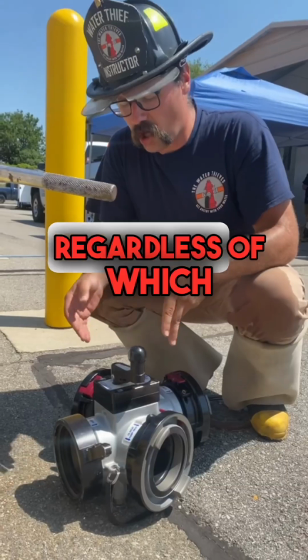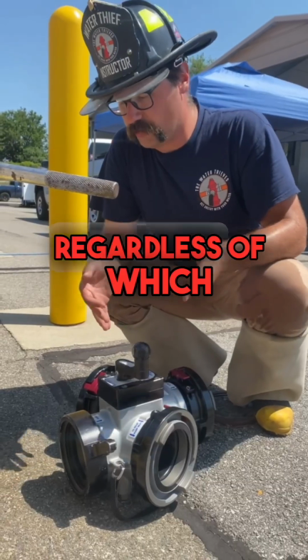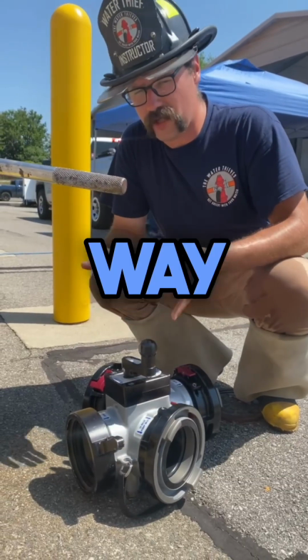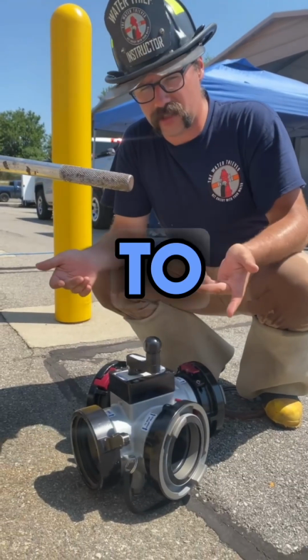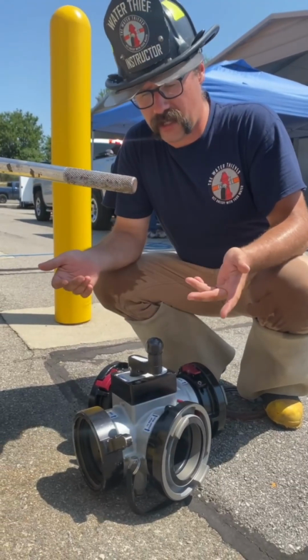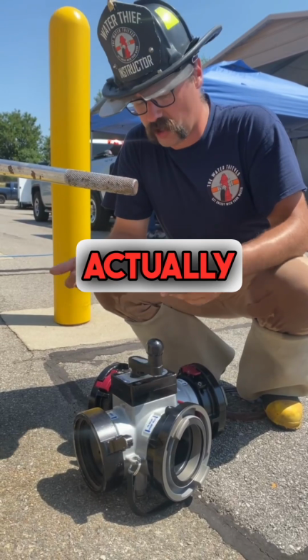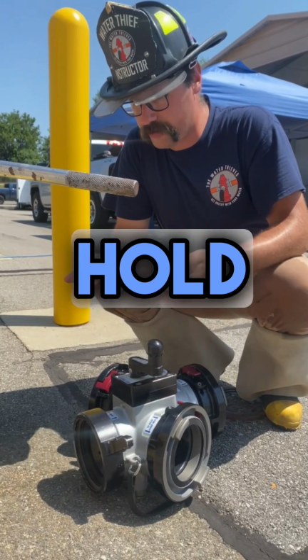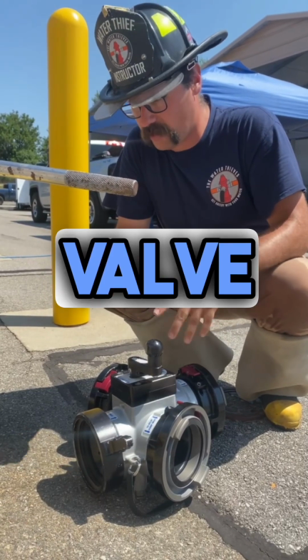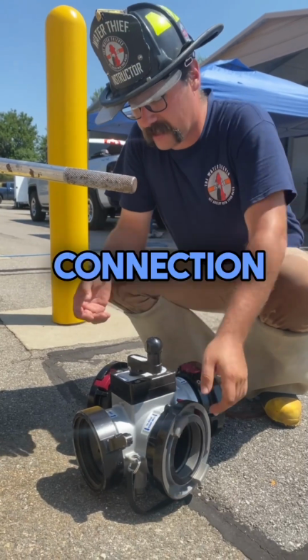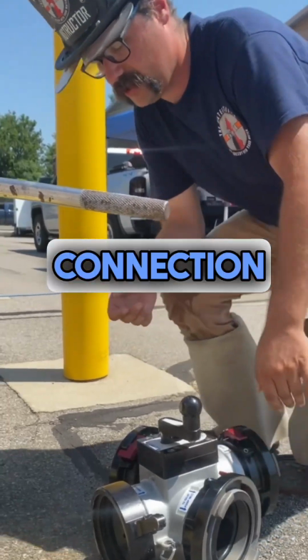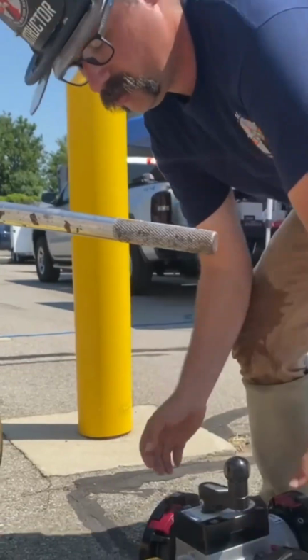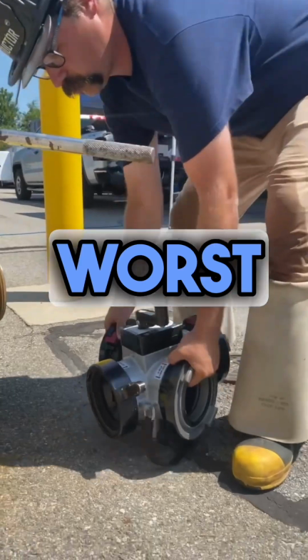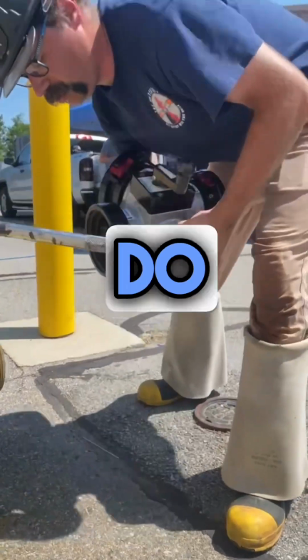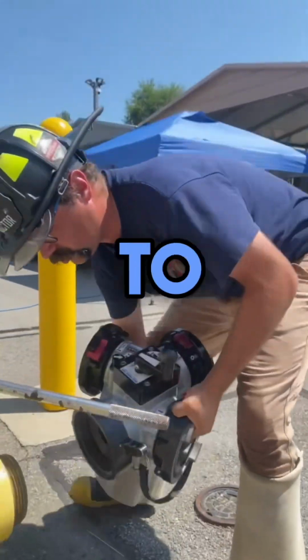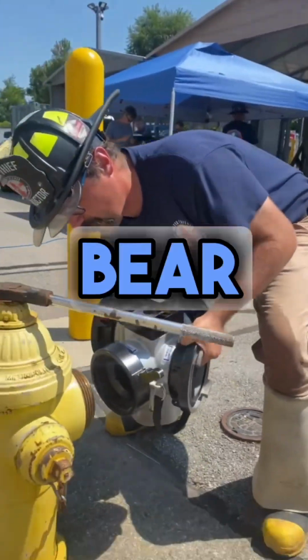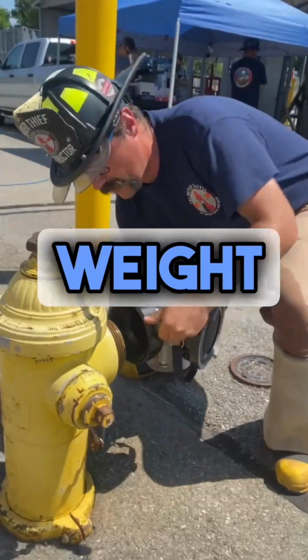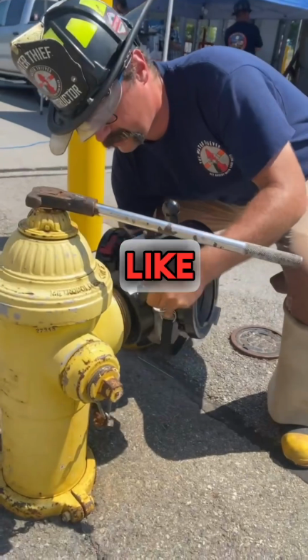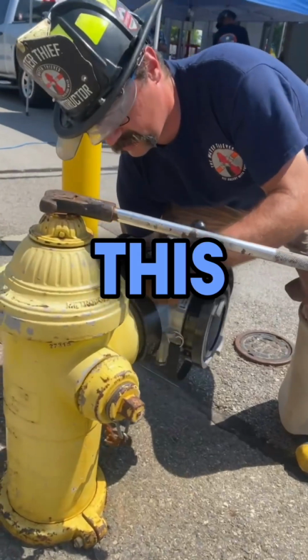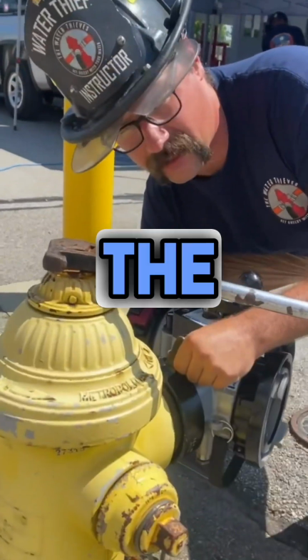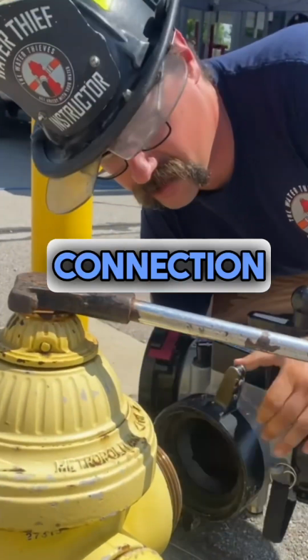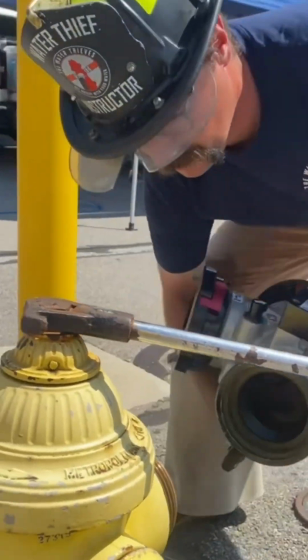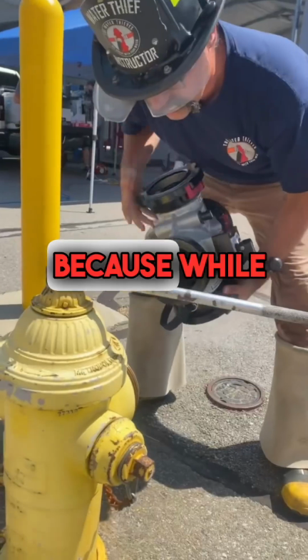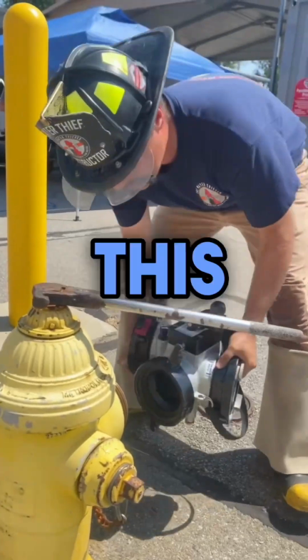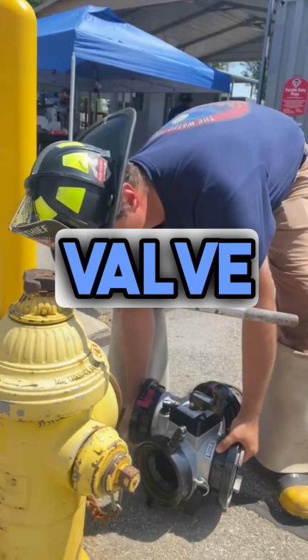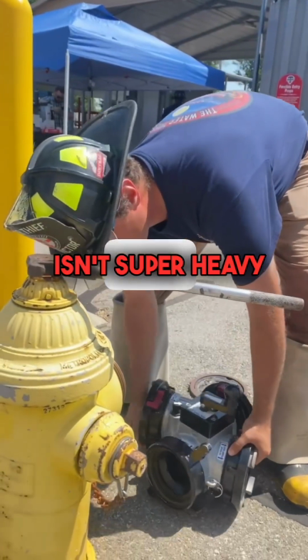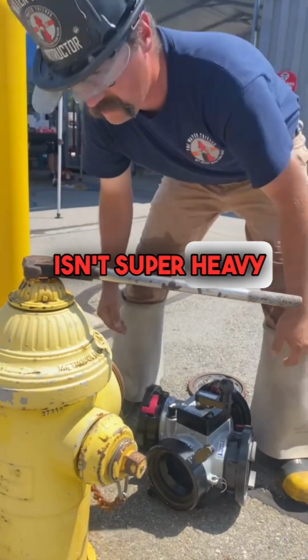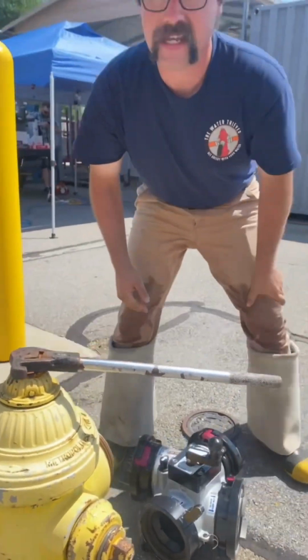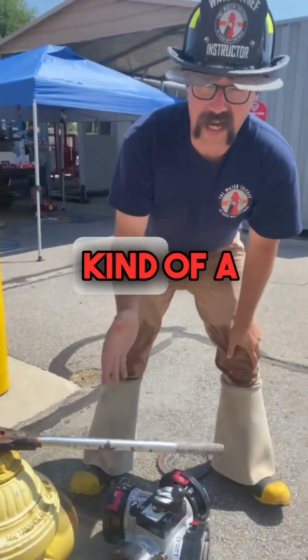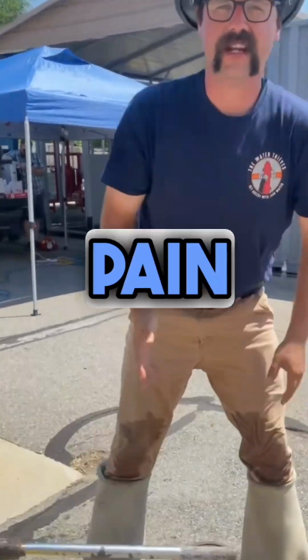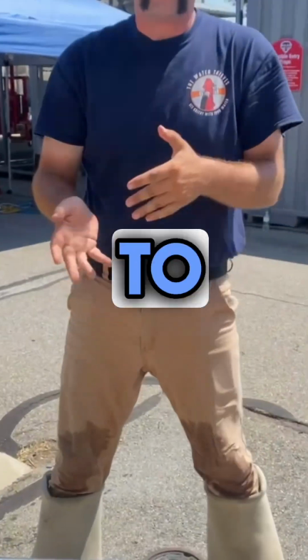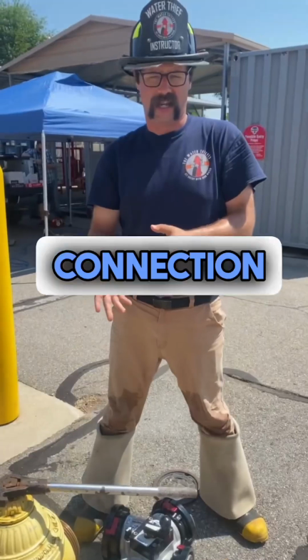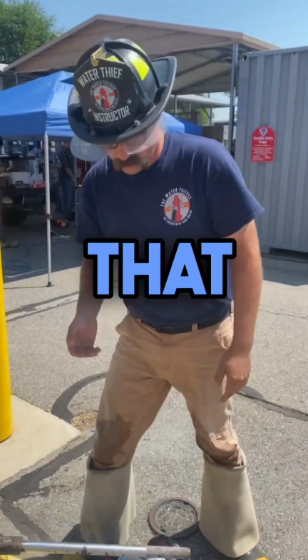Regardless of which way you like to actually hold the valve and make the connection, the worst way to do it is to try and bear the weight like this and make the connection. Because while this valve isn't super heavy, it is kind of a pain to make the connection that way.